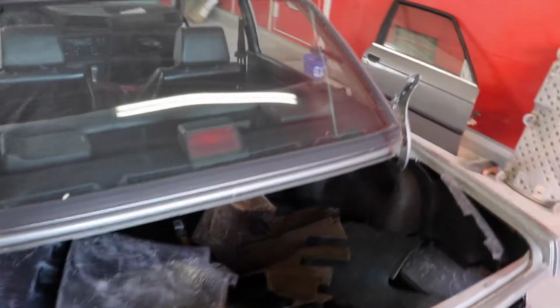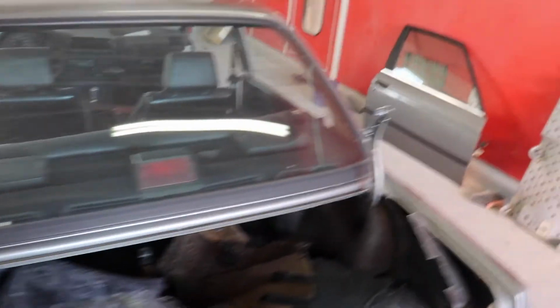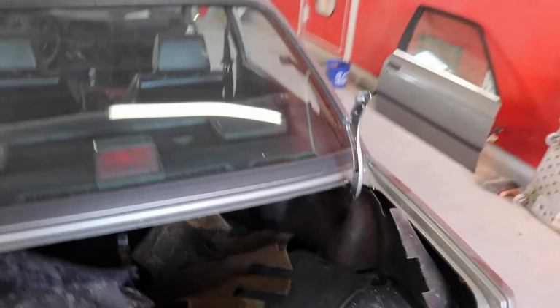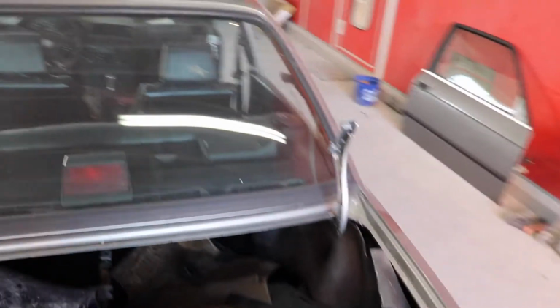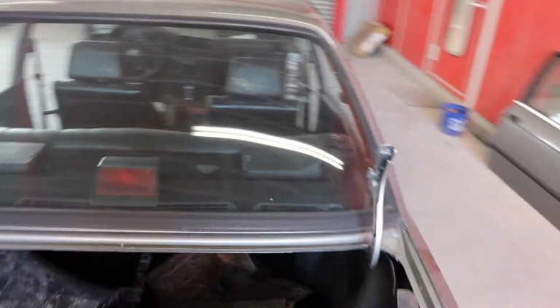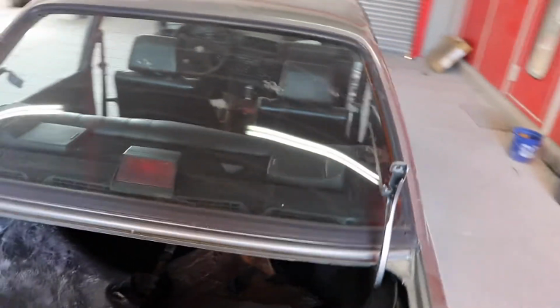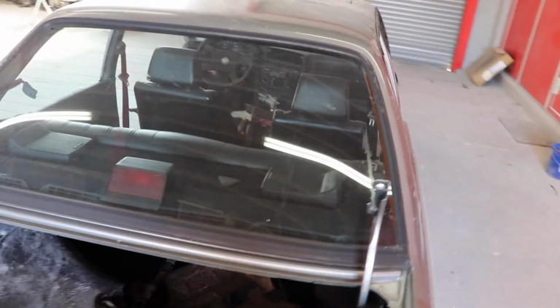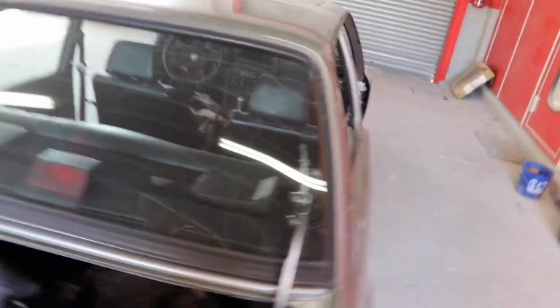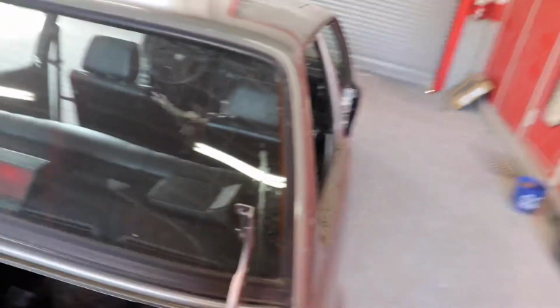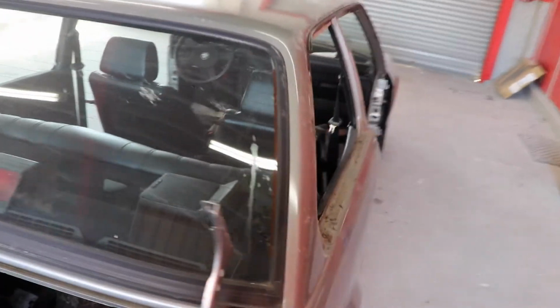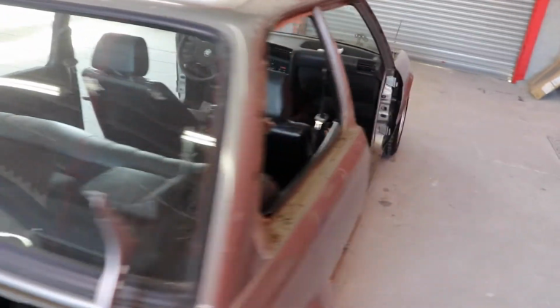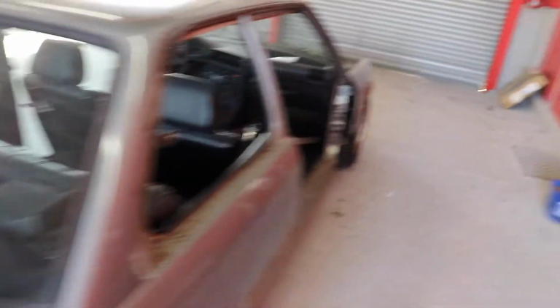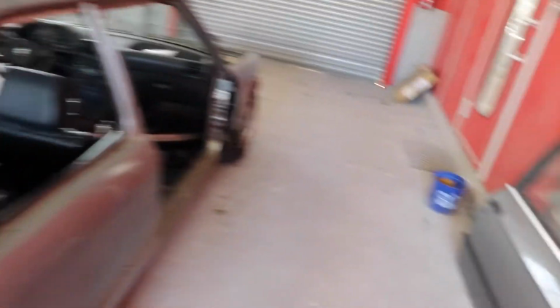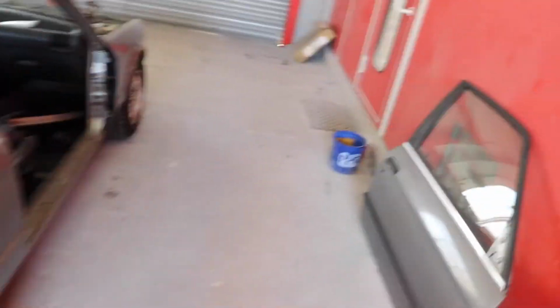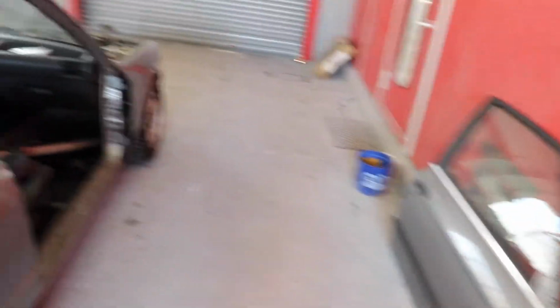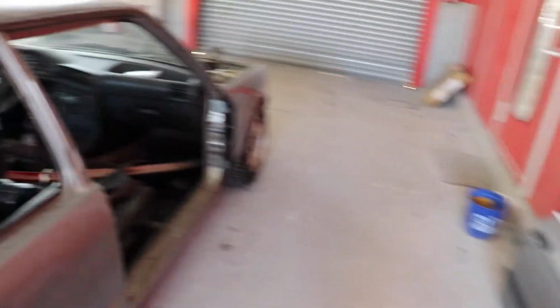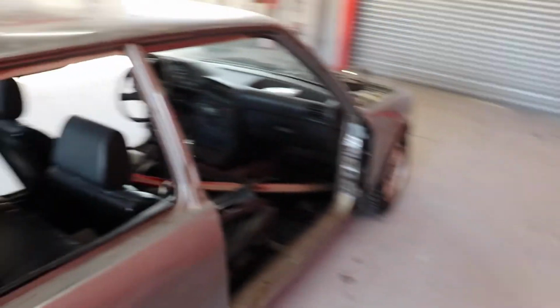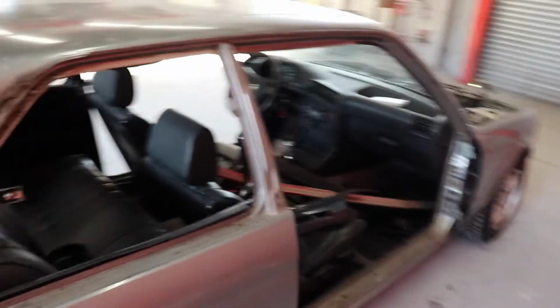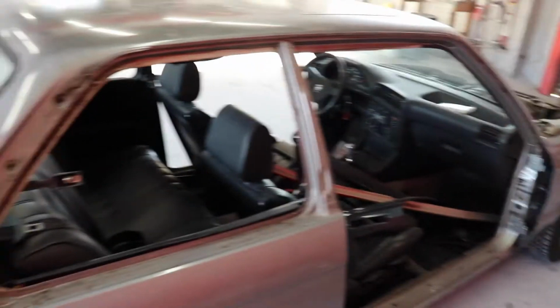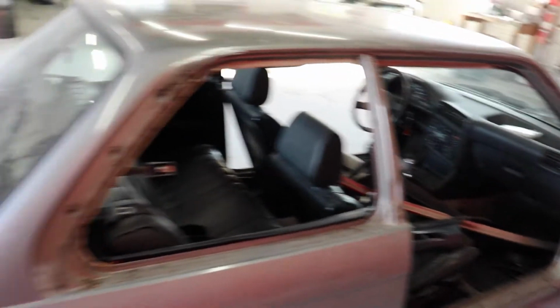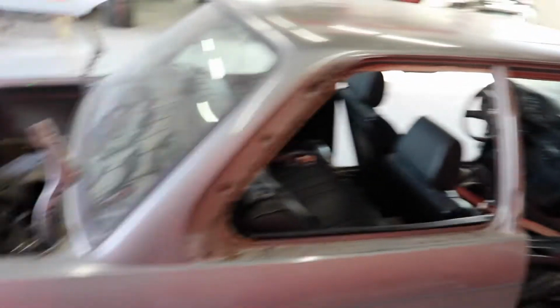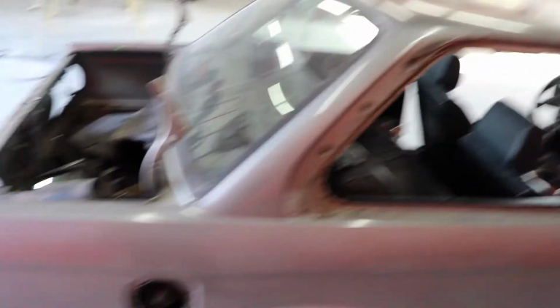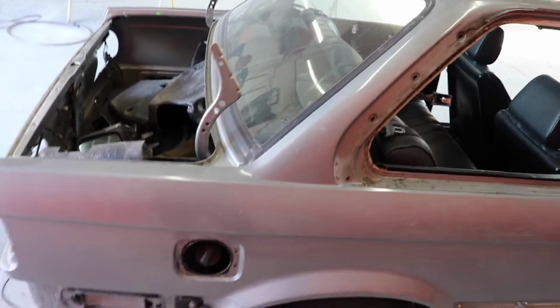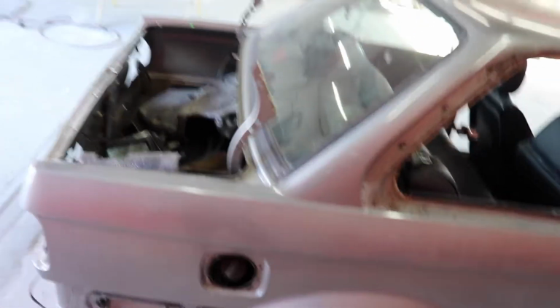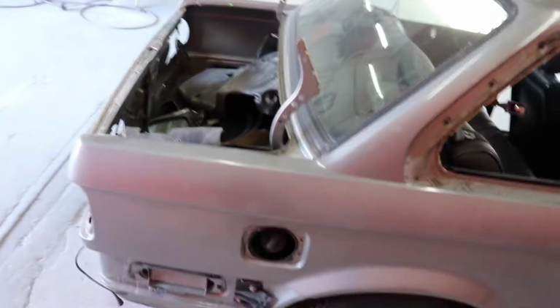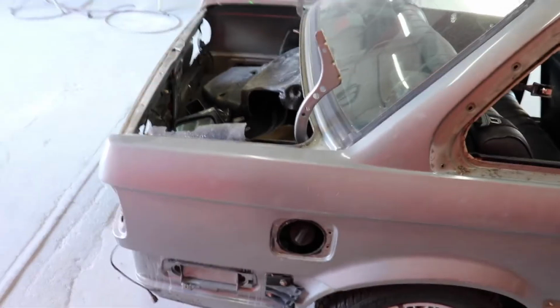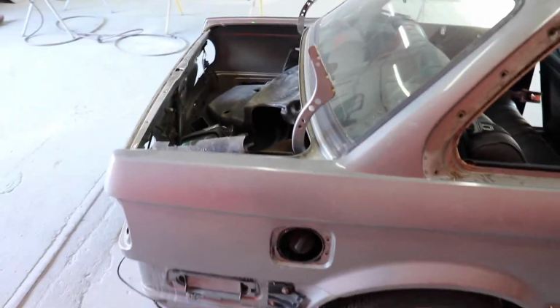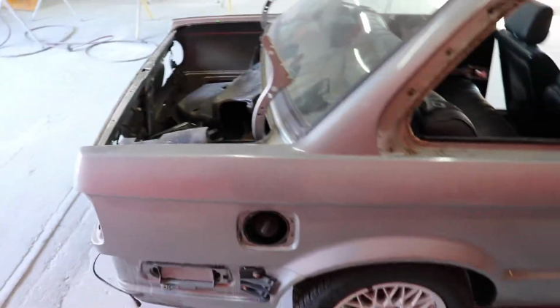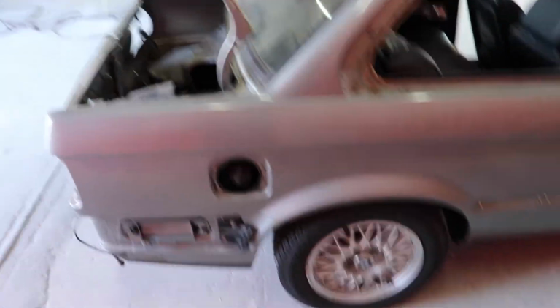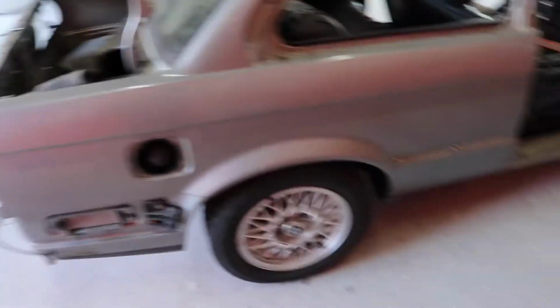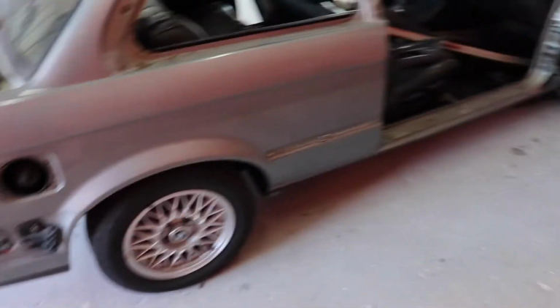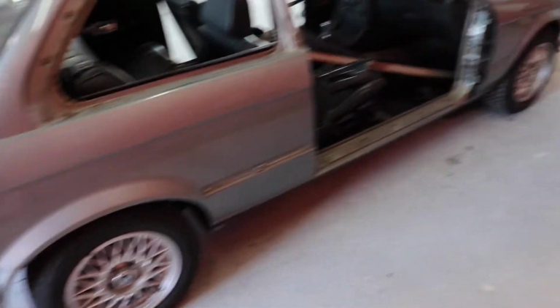I'm gonna replace the windshields — both the rear and the front — and I'm gonna try to get the windows replaced as well. Really trying to make this car feel brand new and neat.